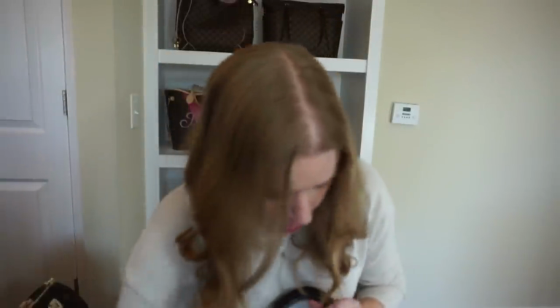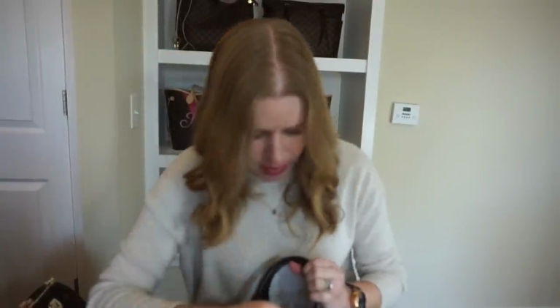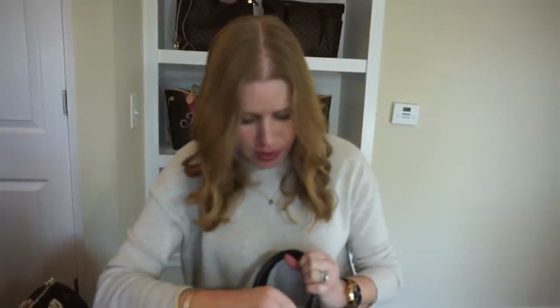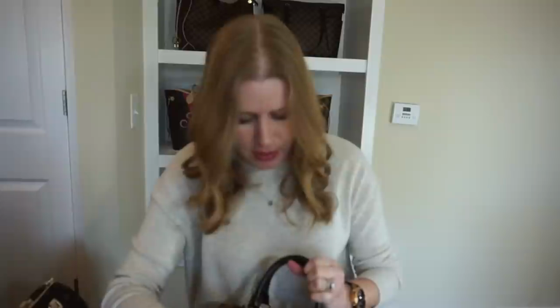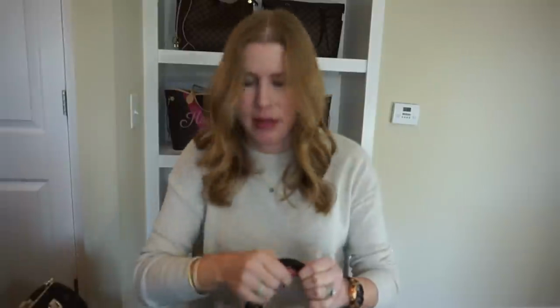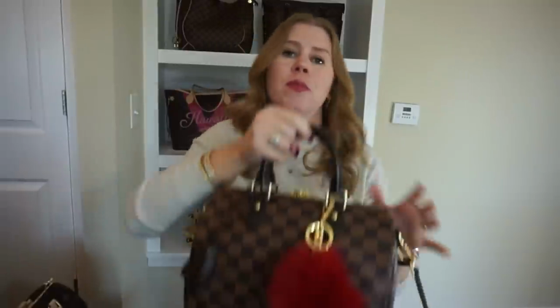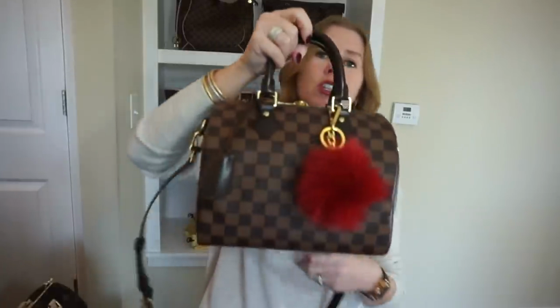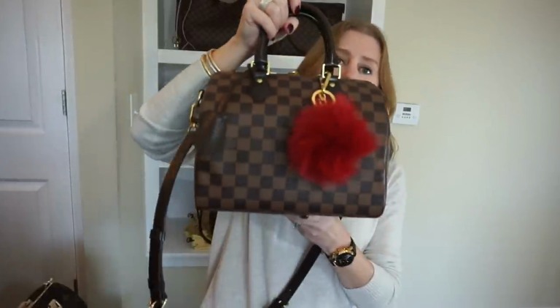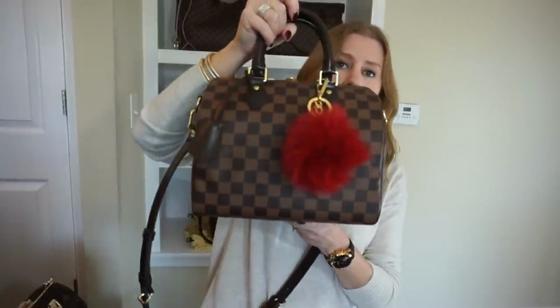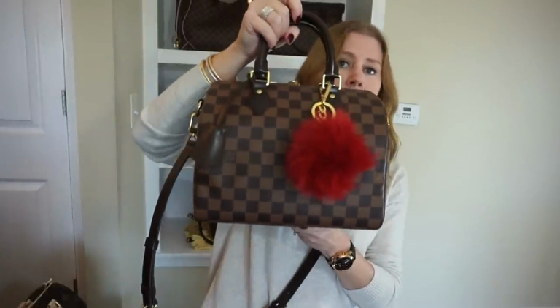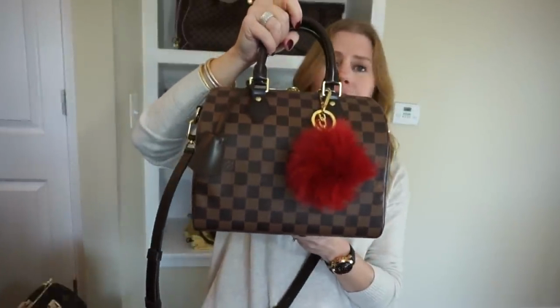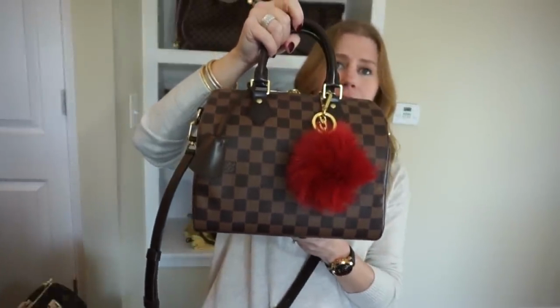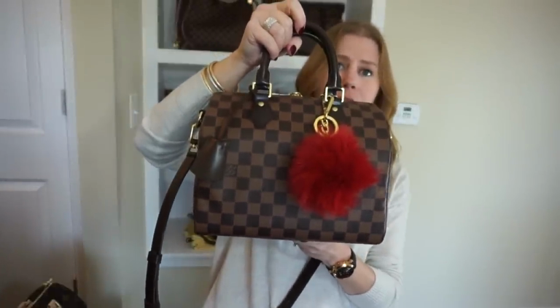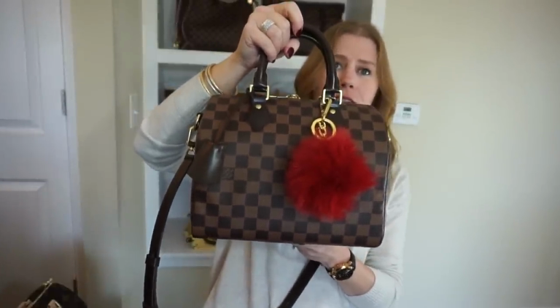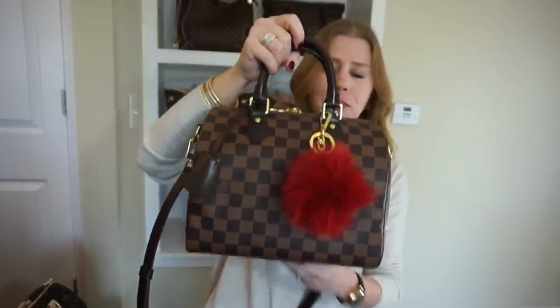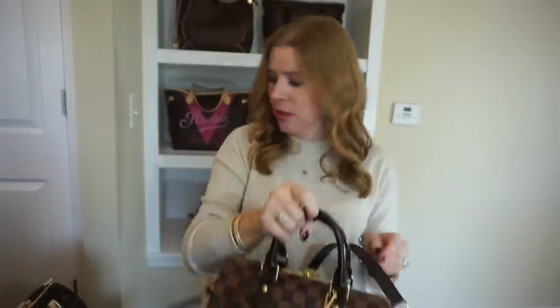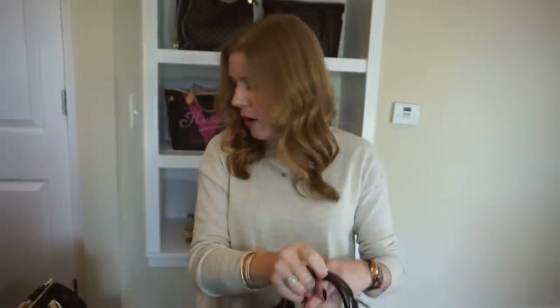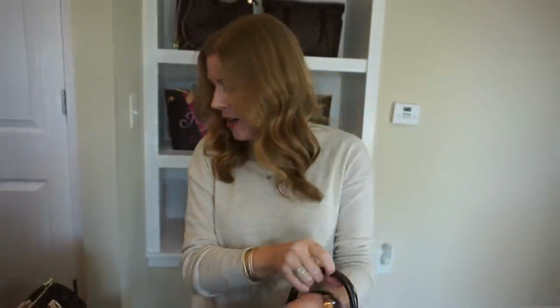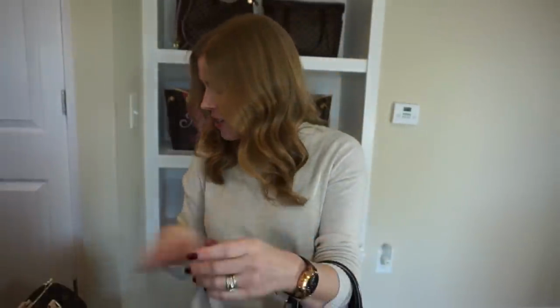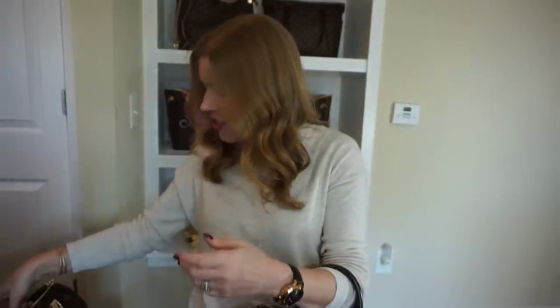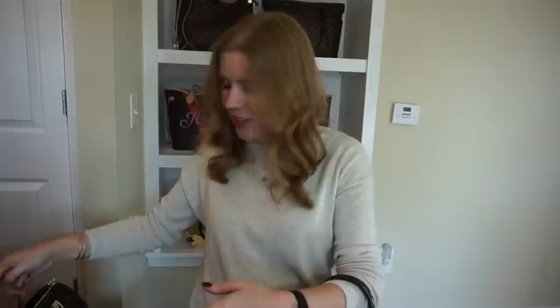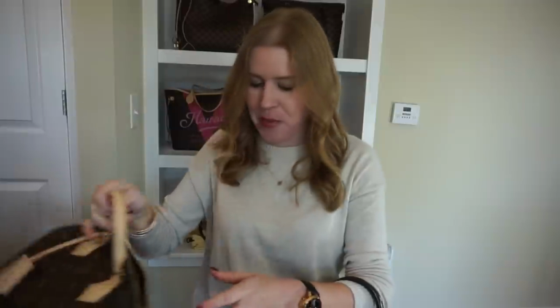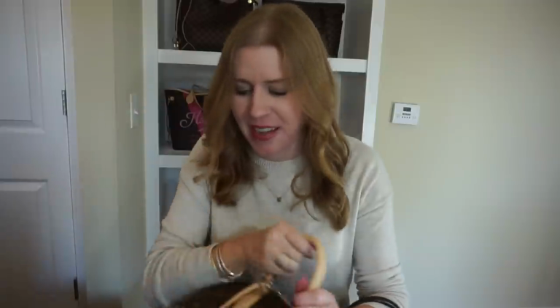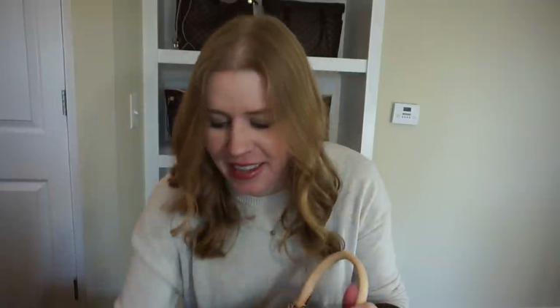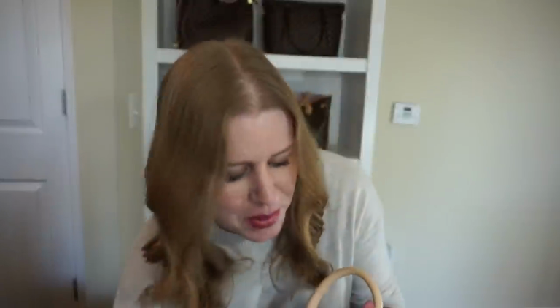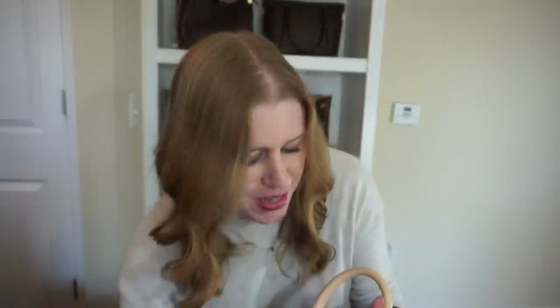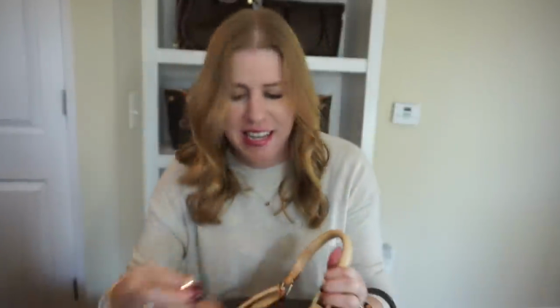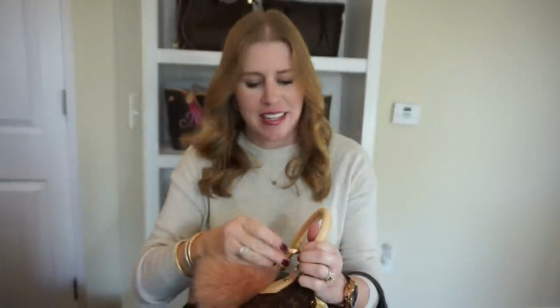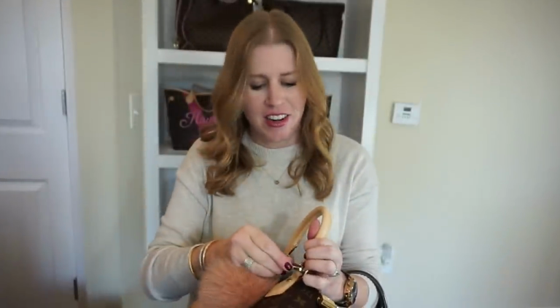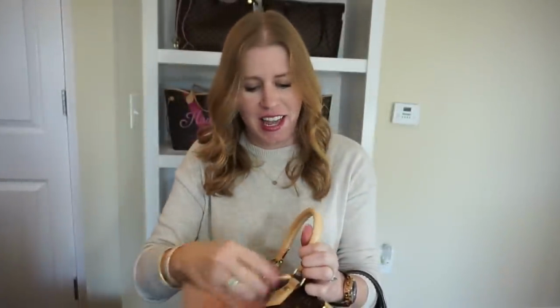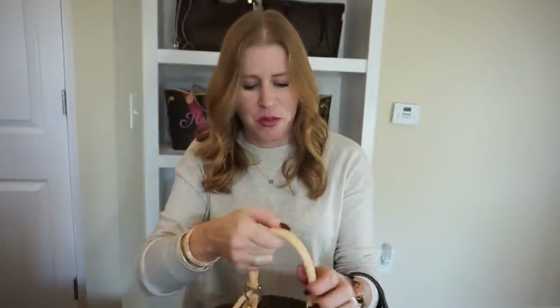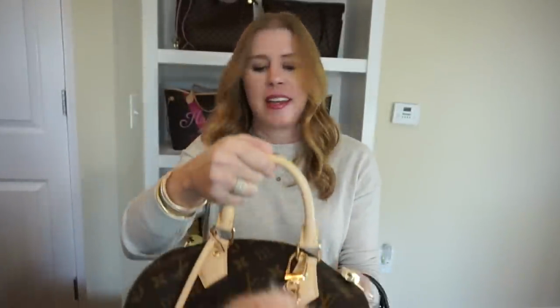One more thing I love to do with these bags is add a very inexpensive little pompom. It just changes the look and makes it feel a little more dressy, because these are fairly casual bags.